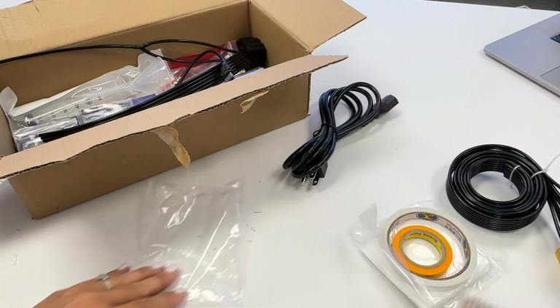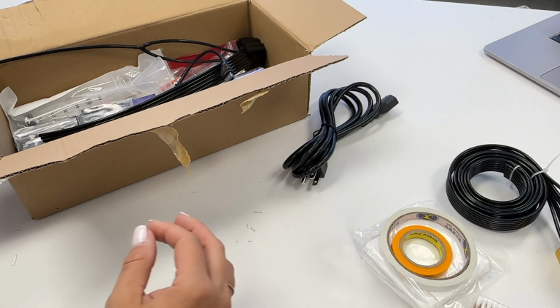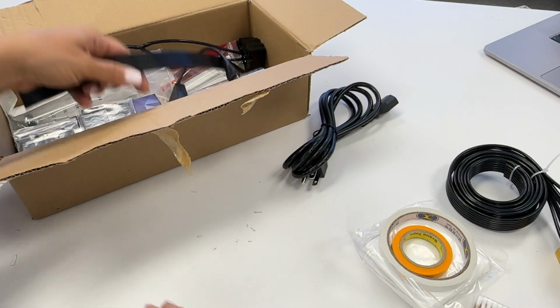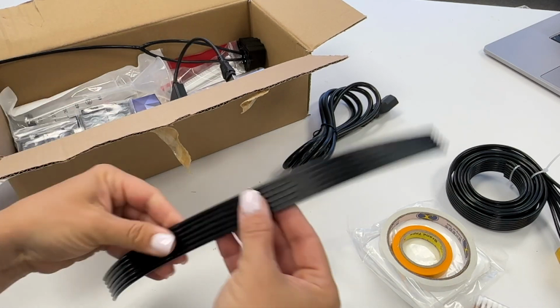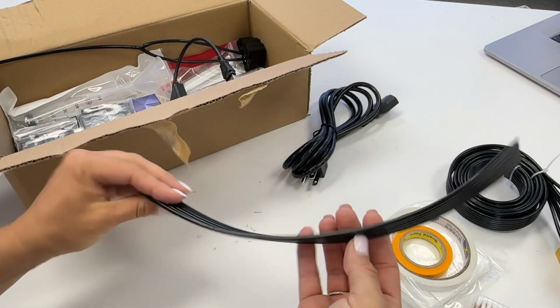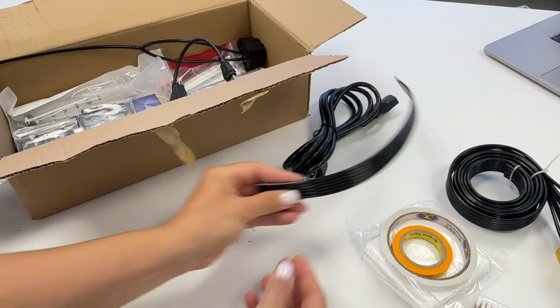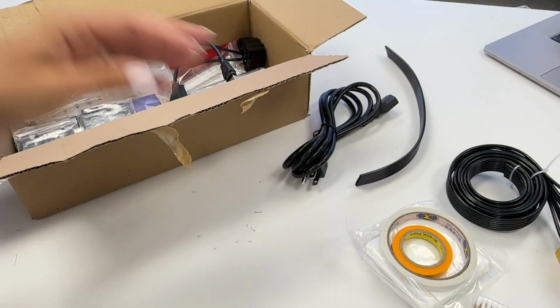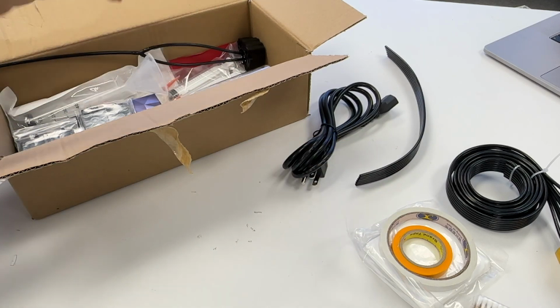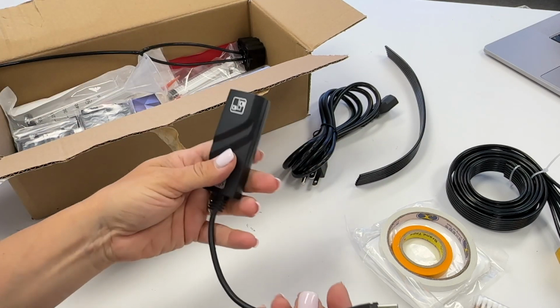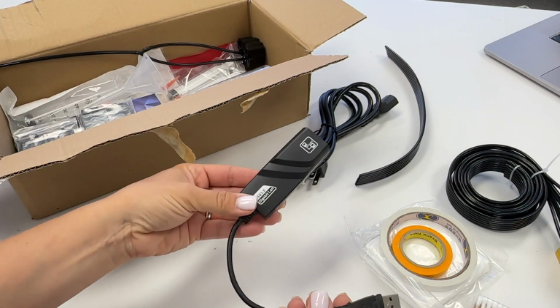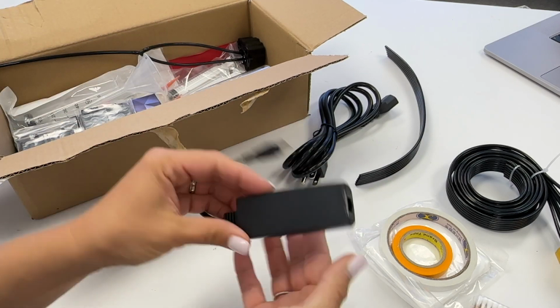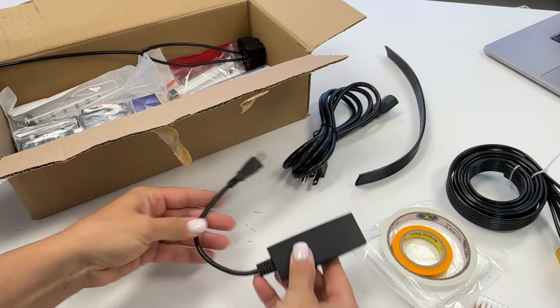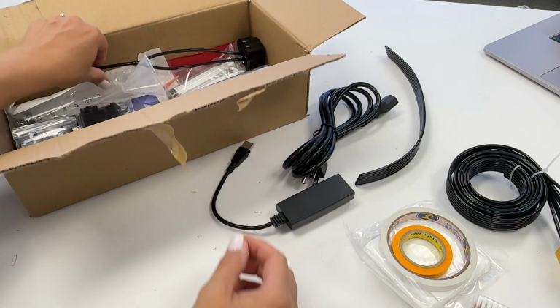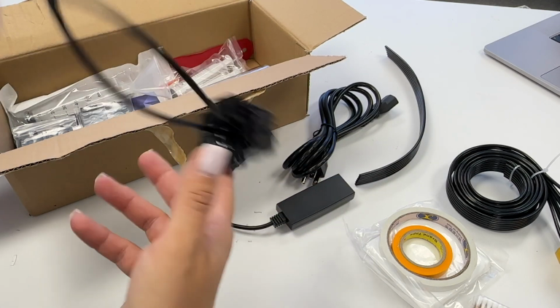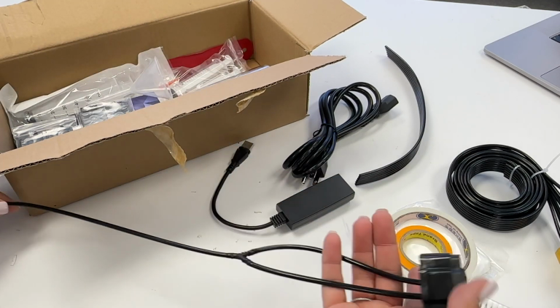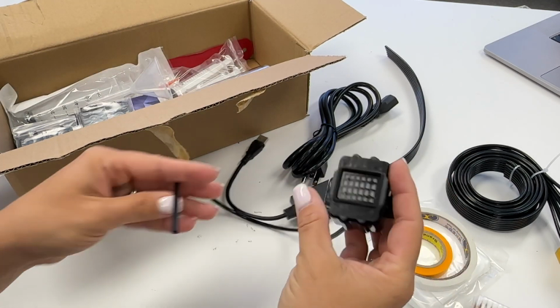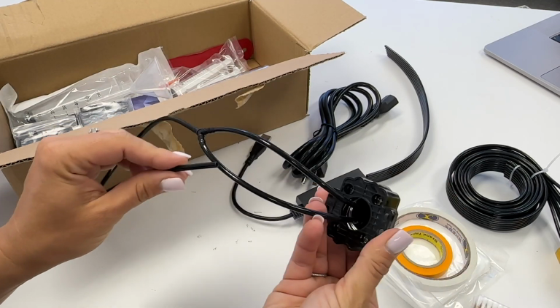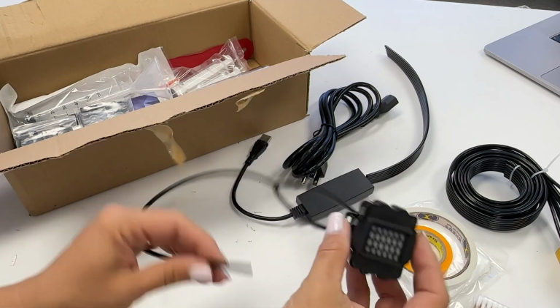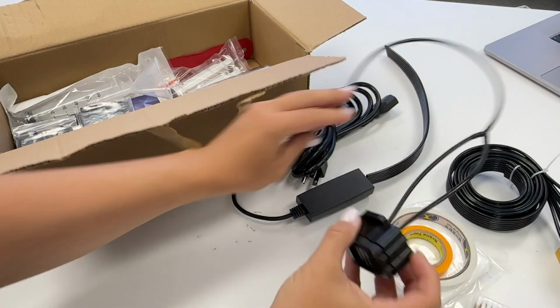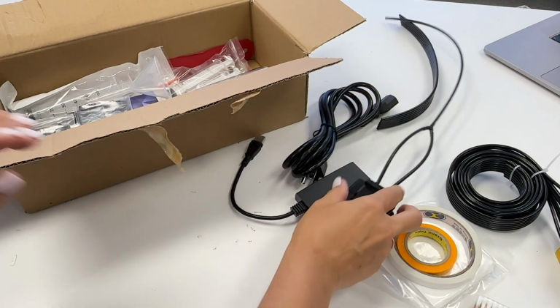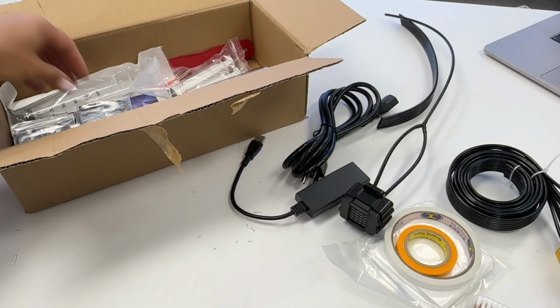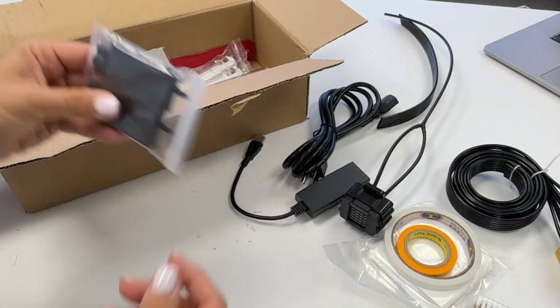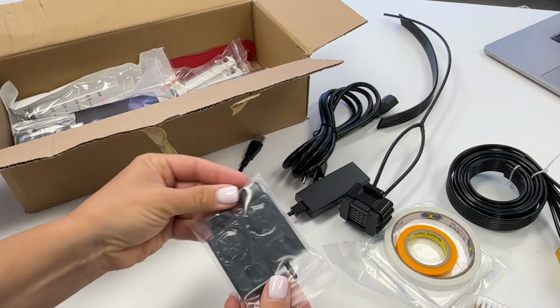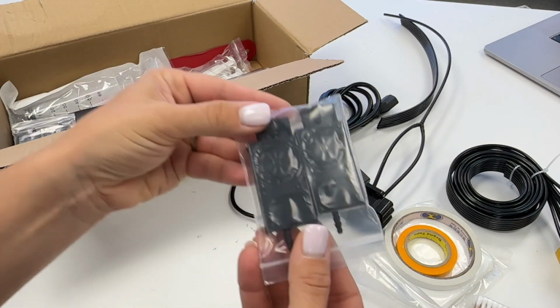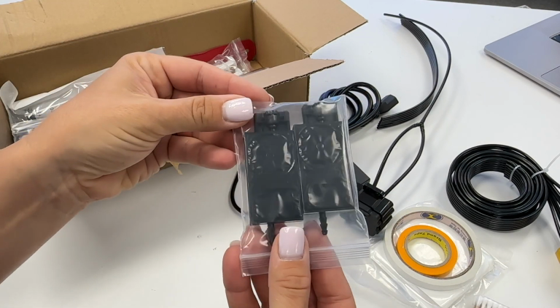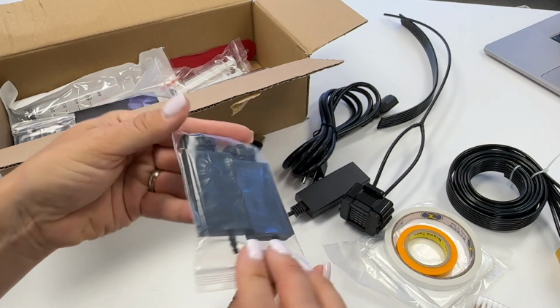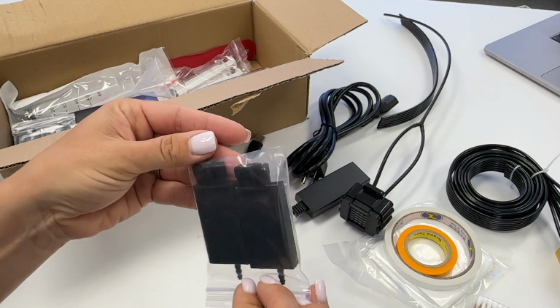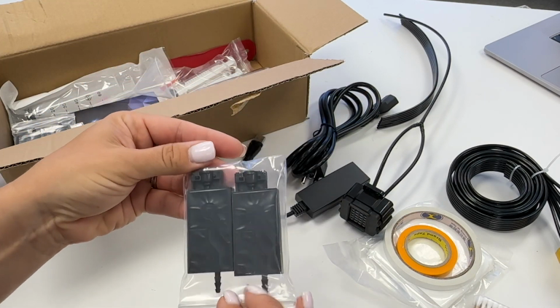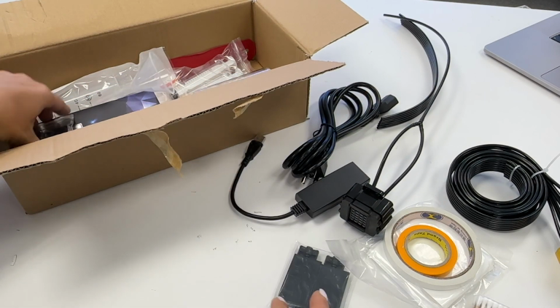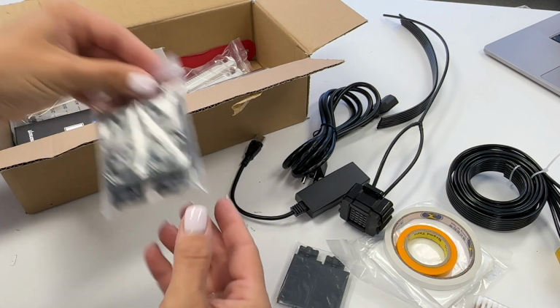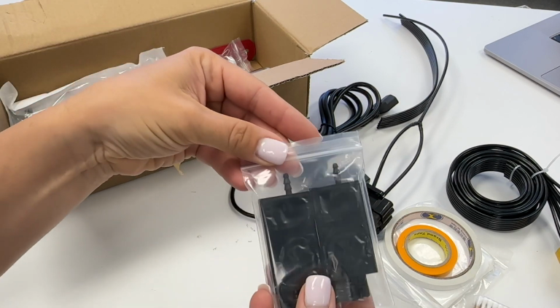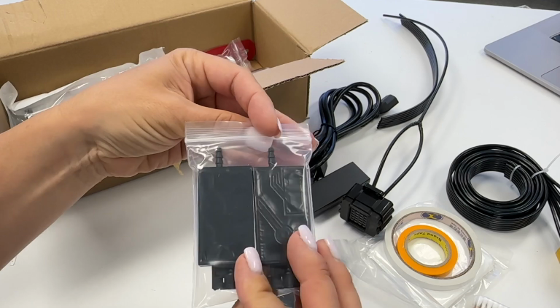There's some tape, there's some cording, there's a couple of adapters, and a bunch of different things that you may or may not need during the setup or while you're using the printer. So put that stuff aside for now — you don't need that quite yet.